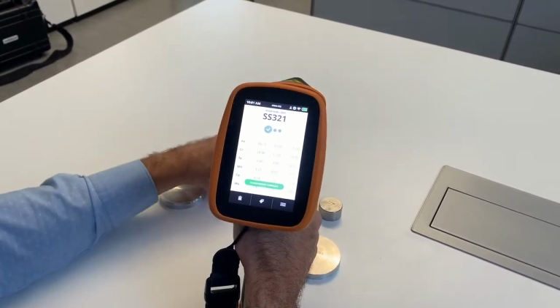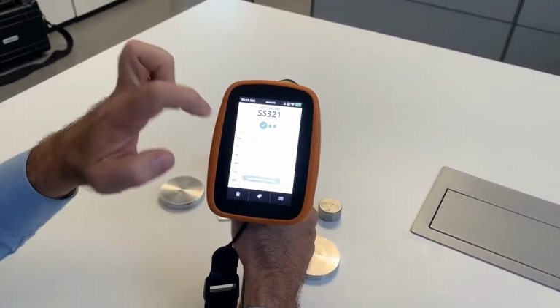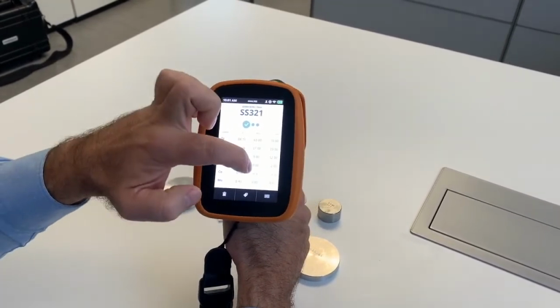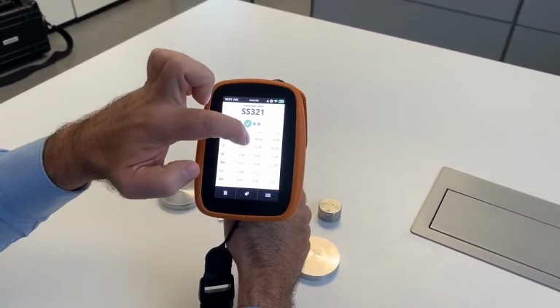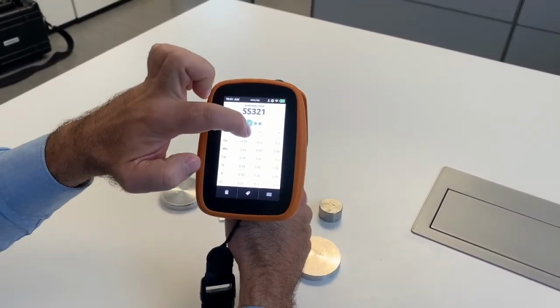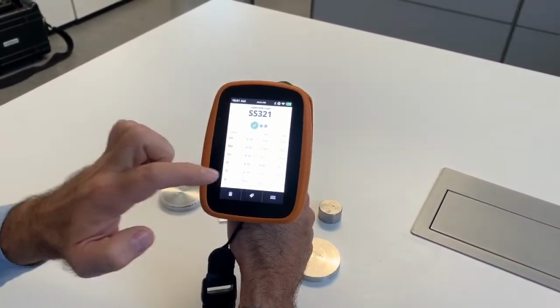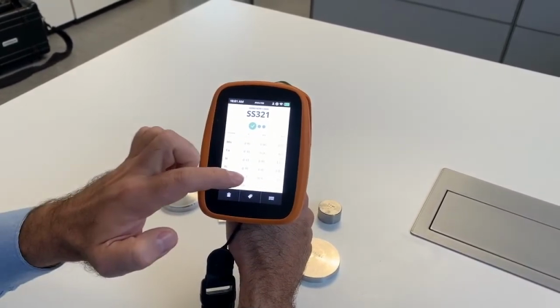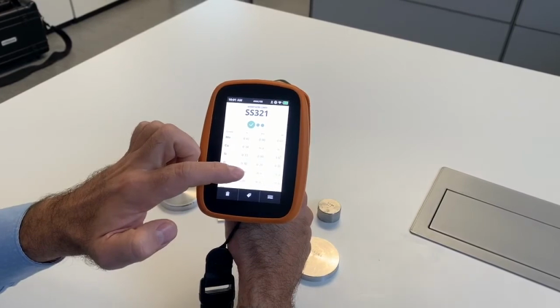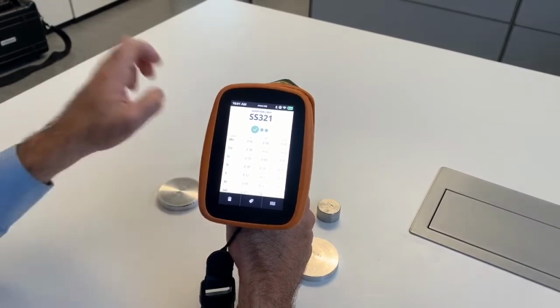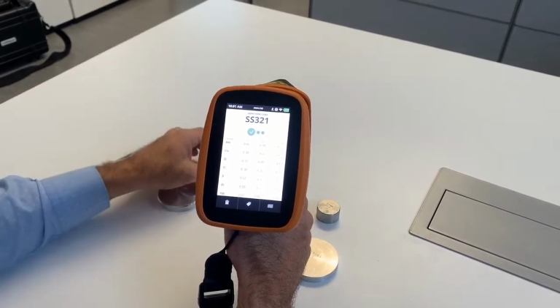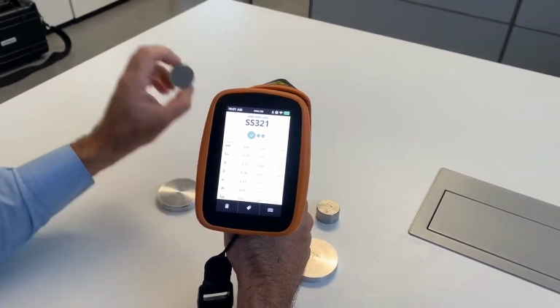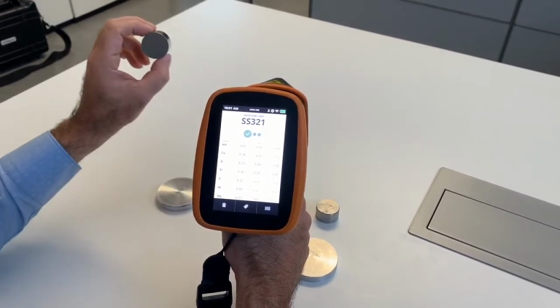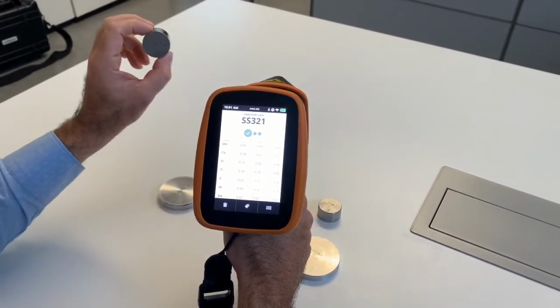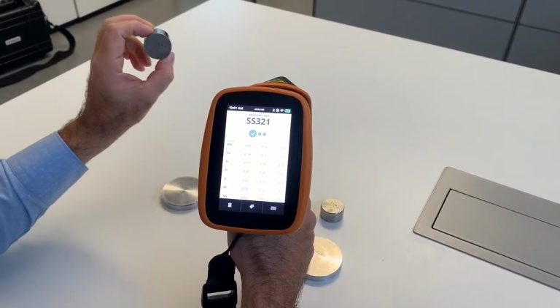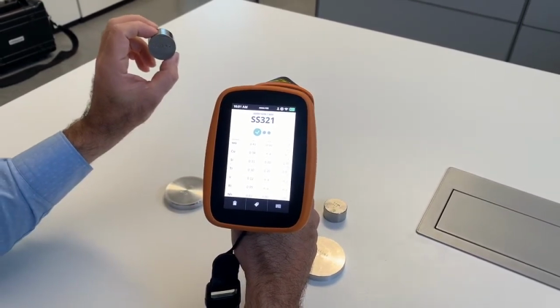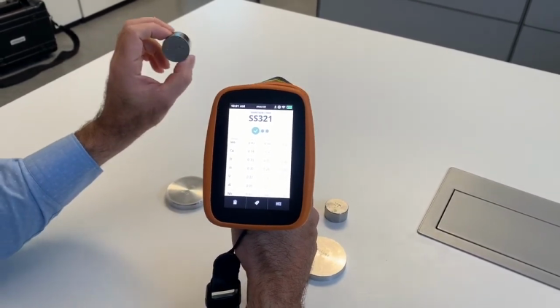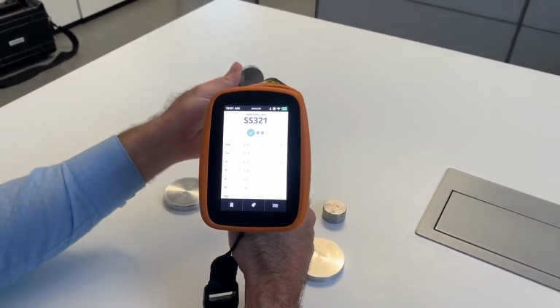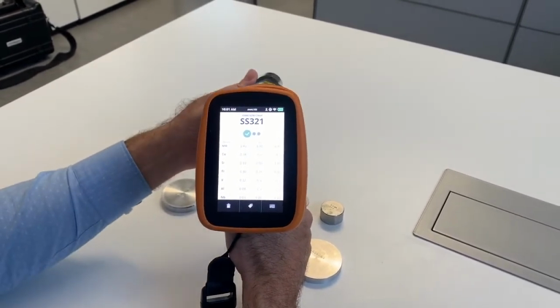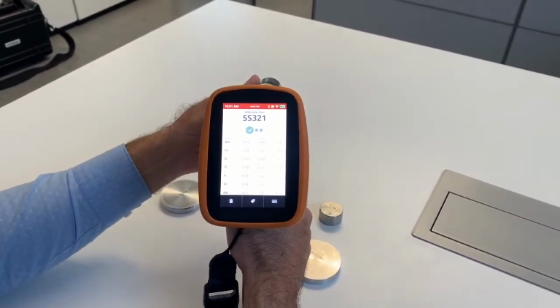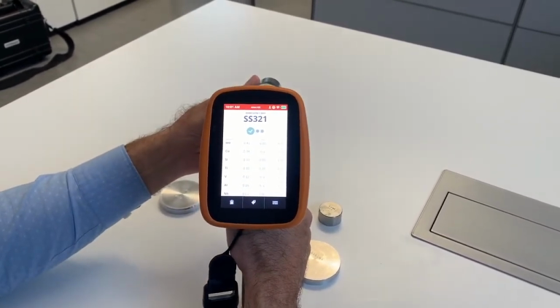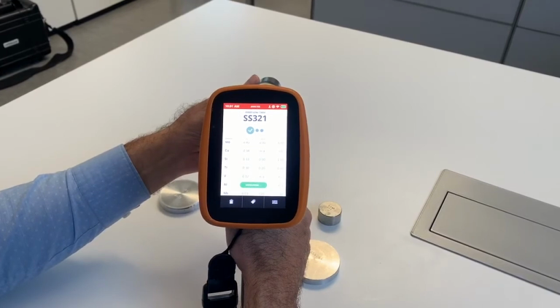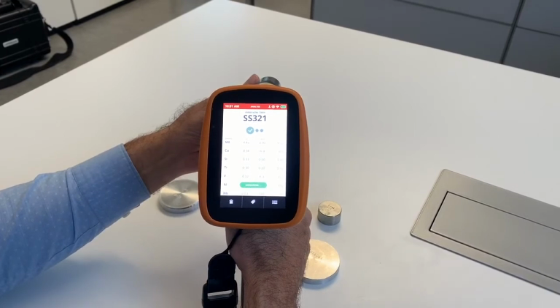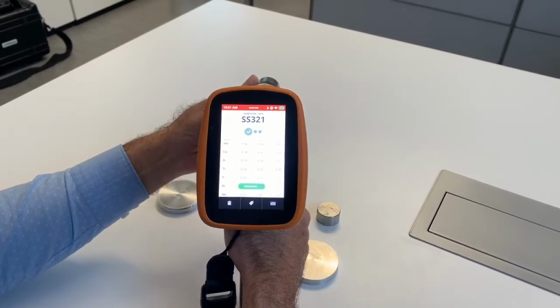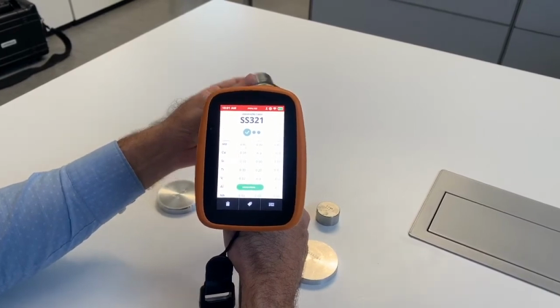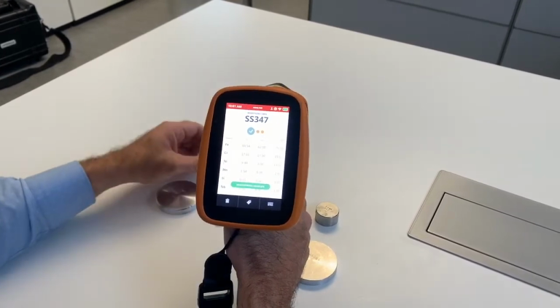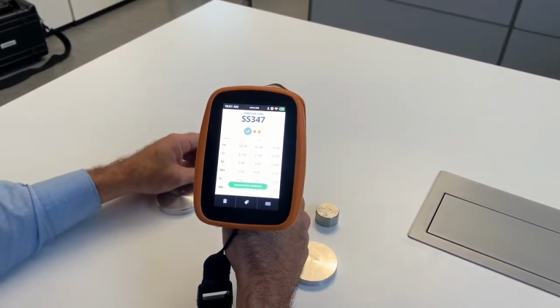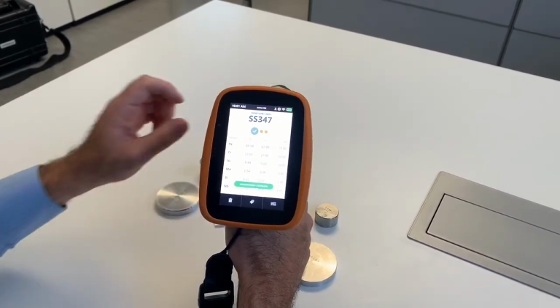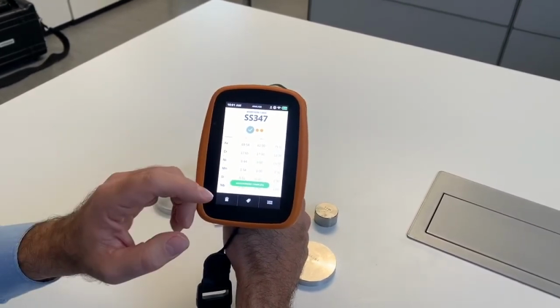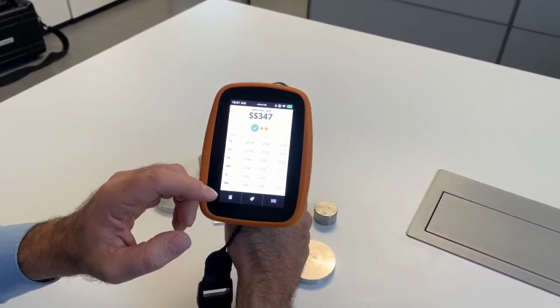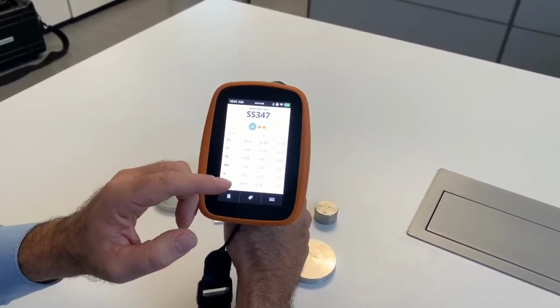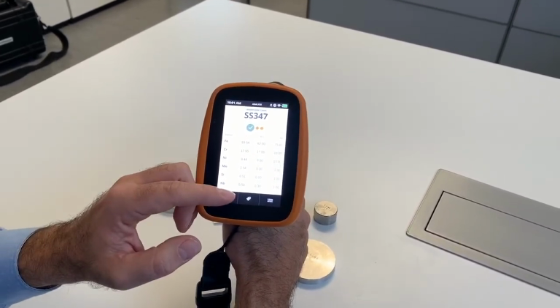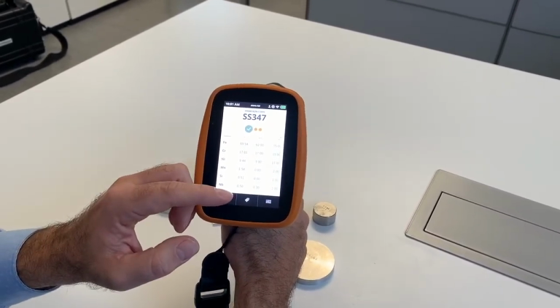Also the low titanium is shown nicely. And then last but not least, 347 niobium stabilized steel. And also the niobium is very nicely shown here.